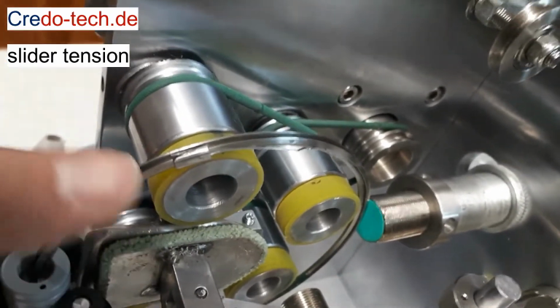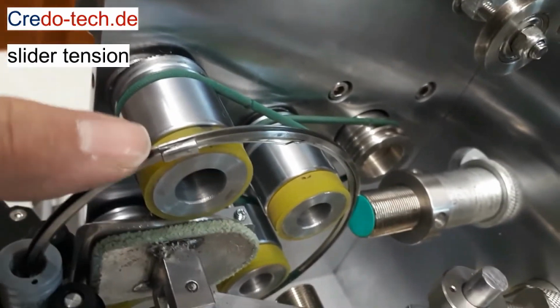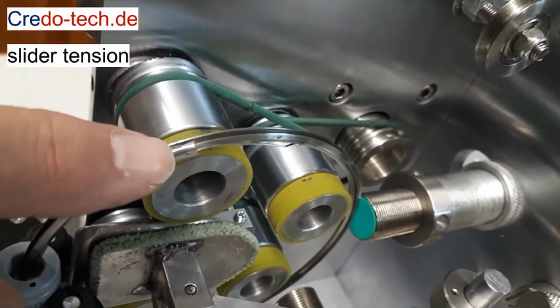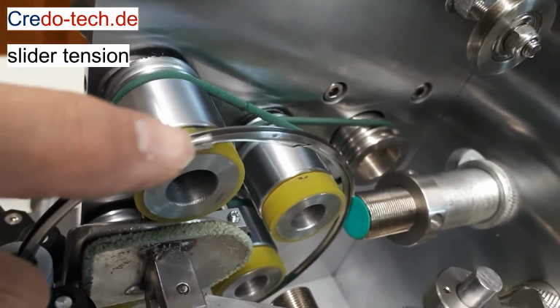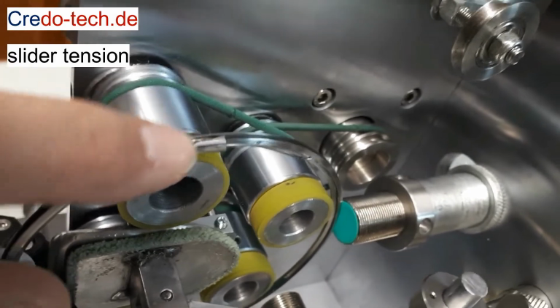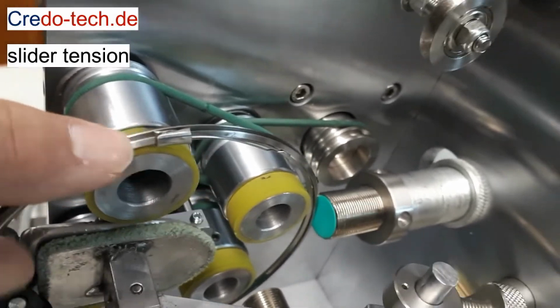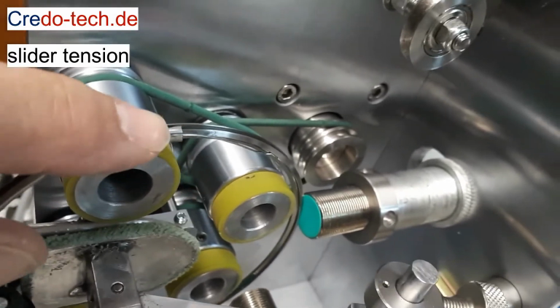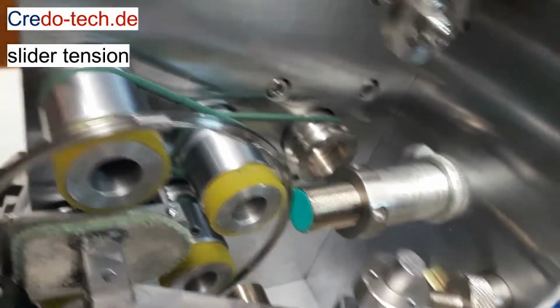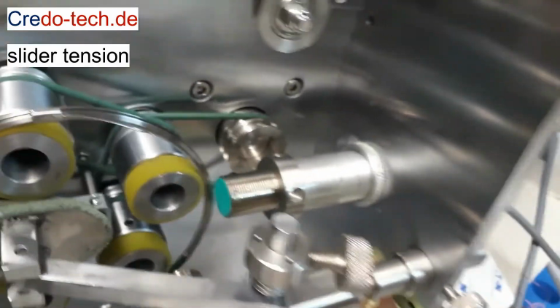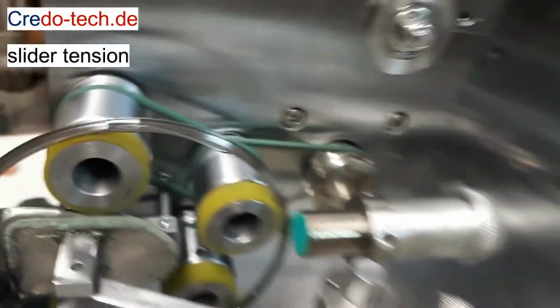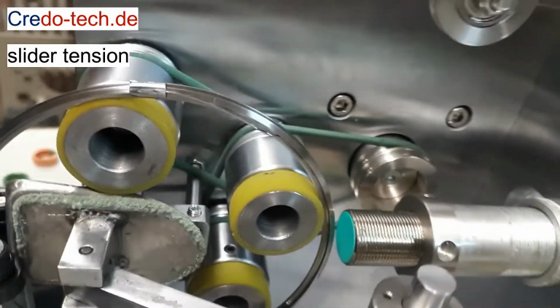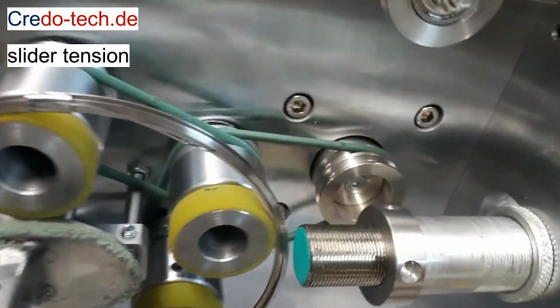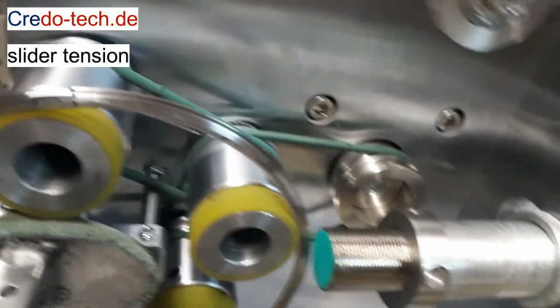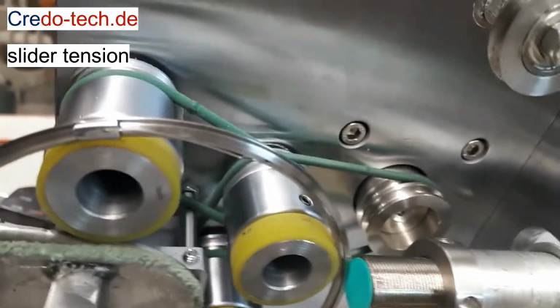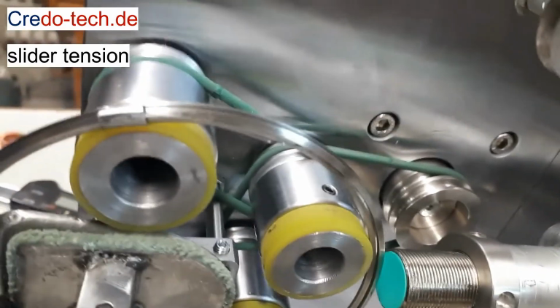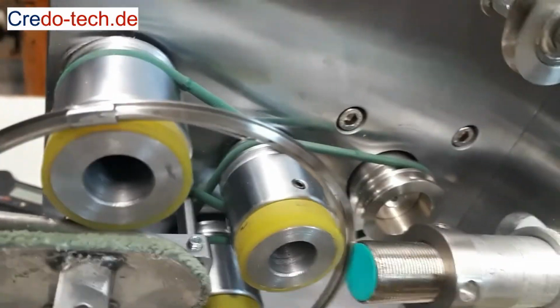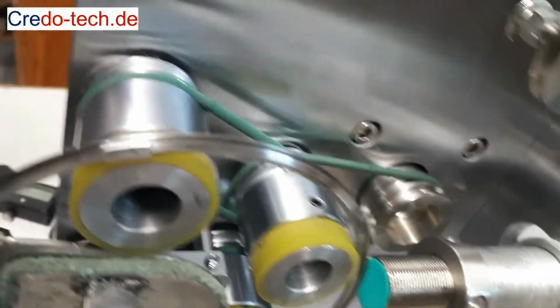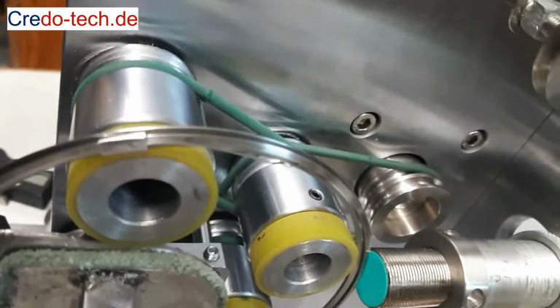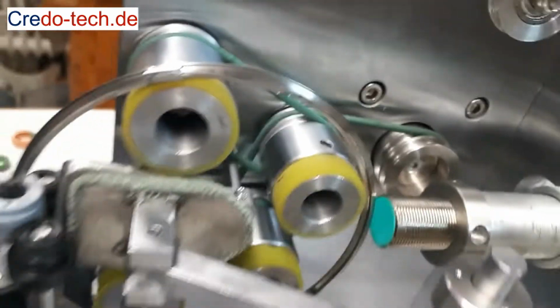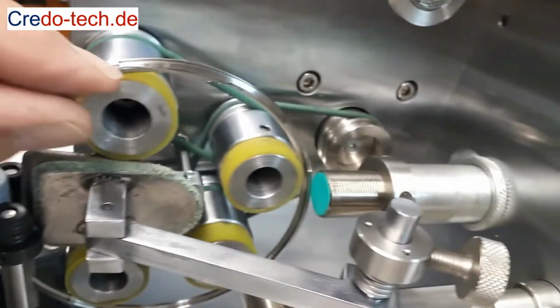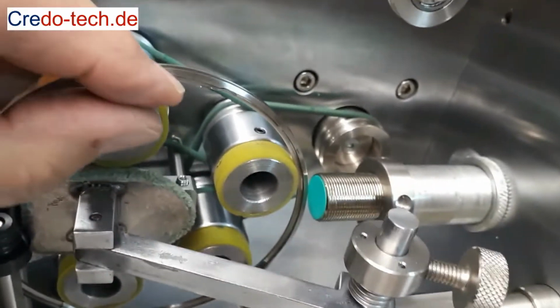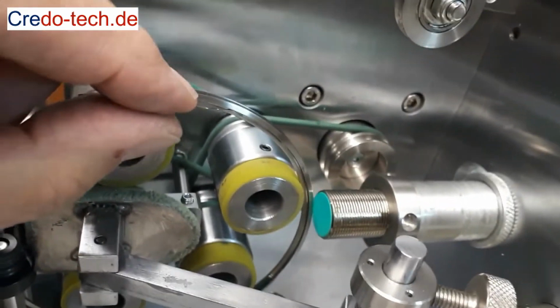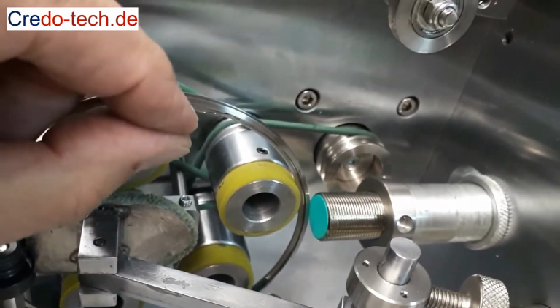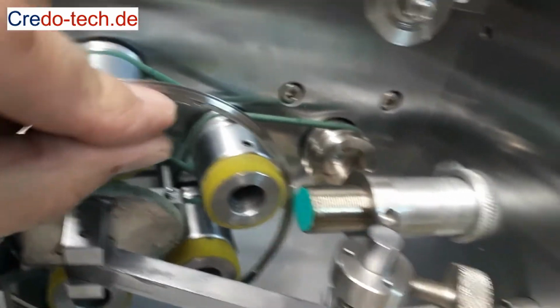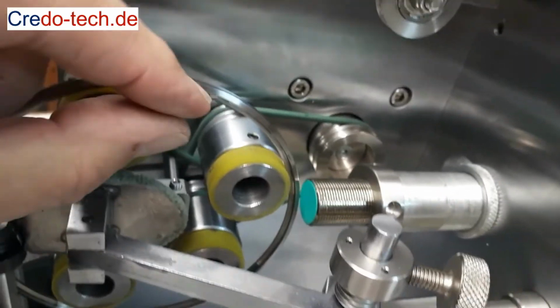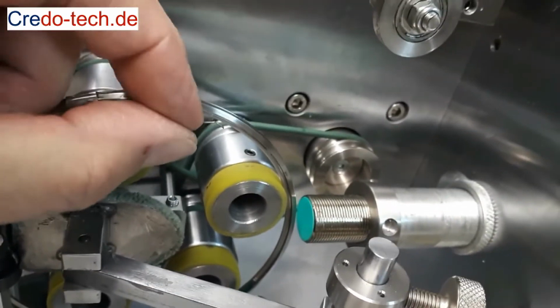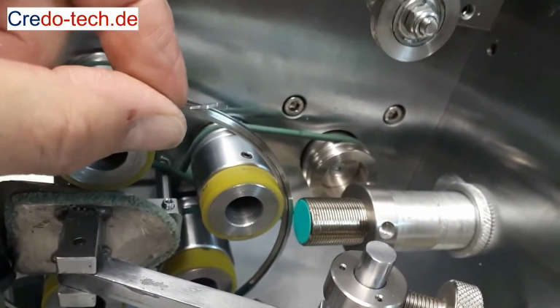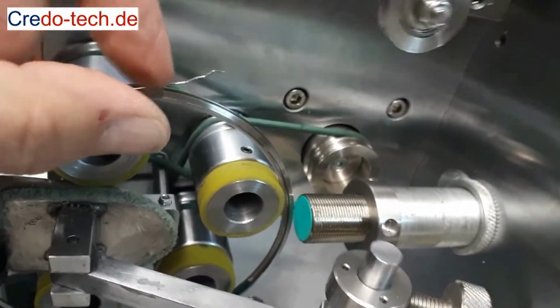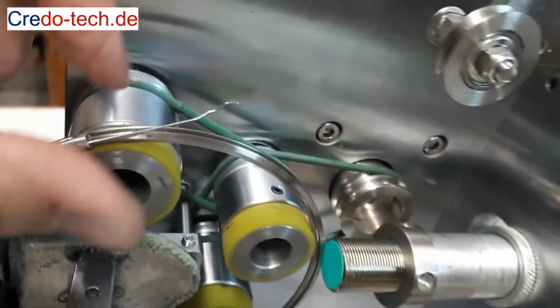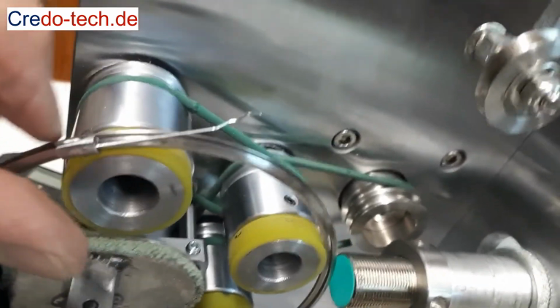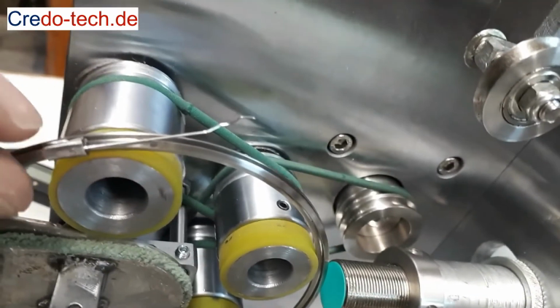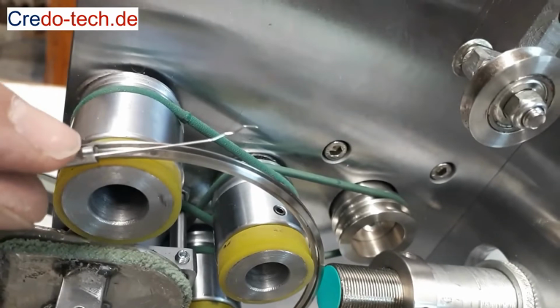Then we start with one of the most critical points: figuring out the right tension of the slider for the wire size we are using. In this case, we use a one-piece slider for smaller wire diameters.